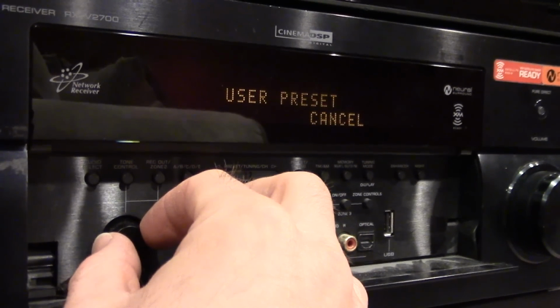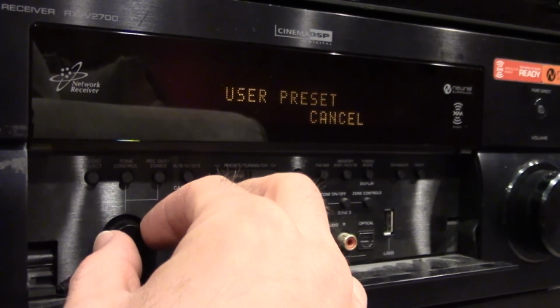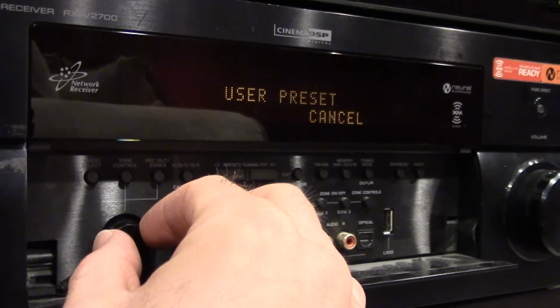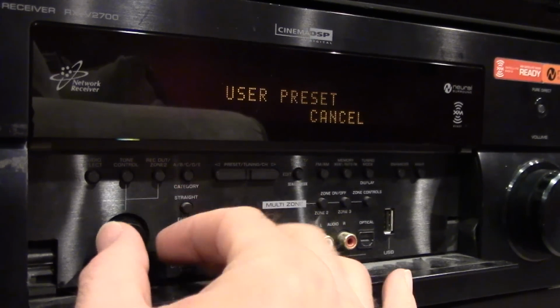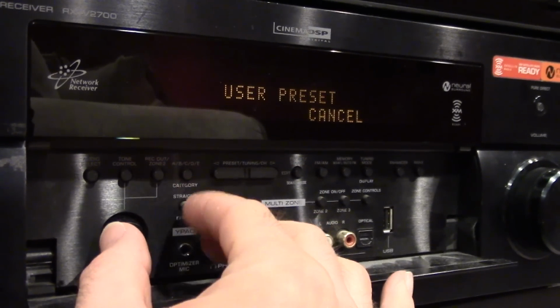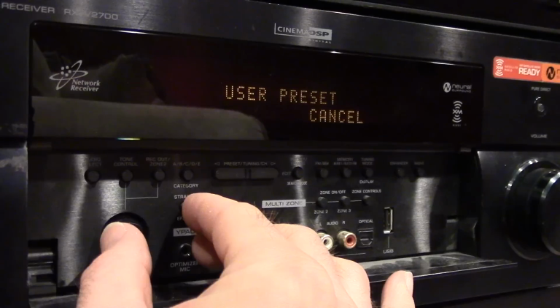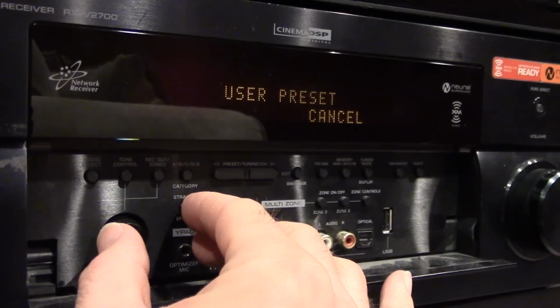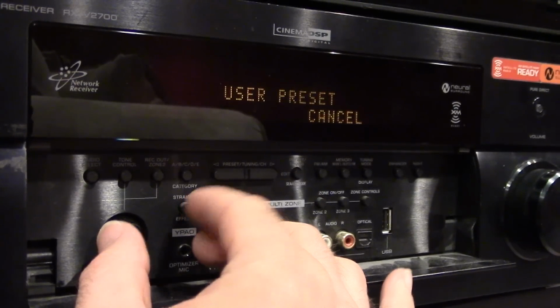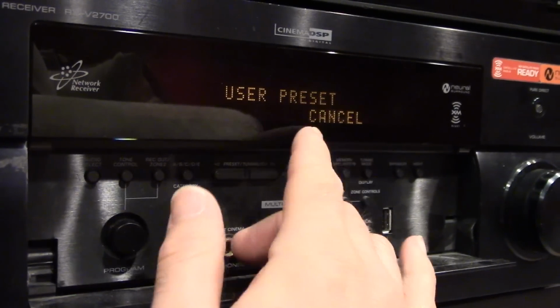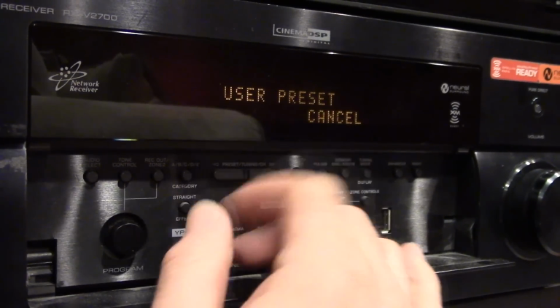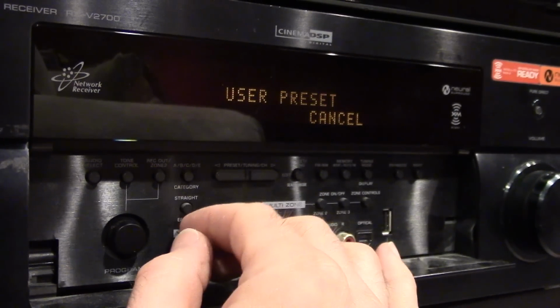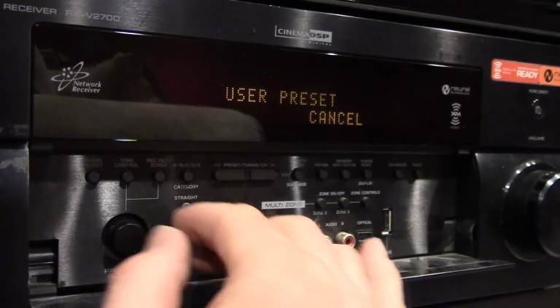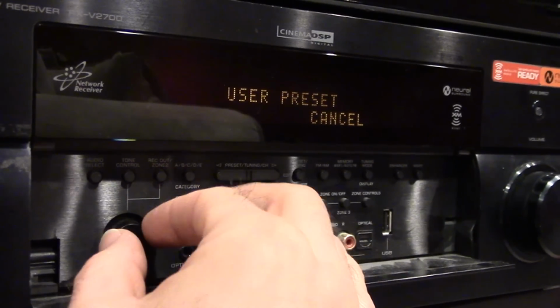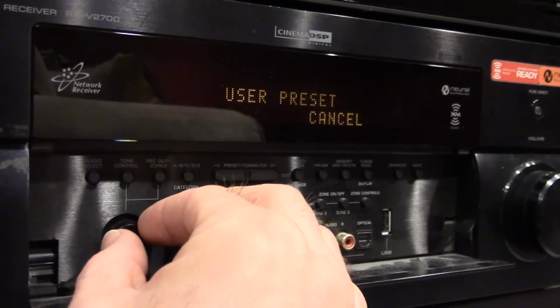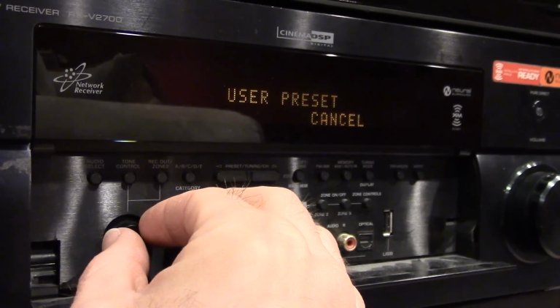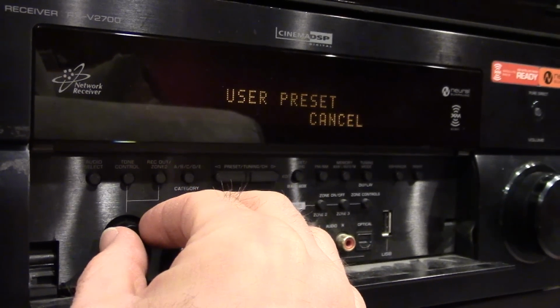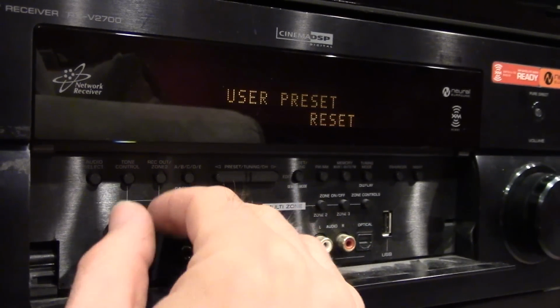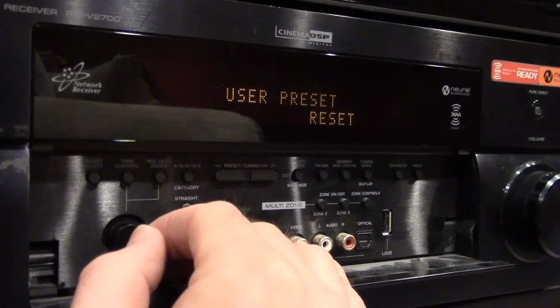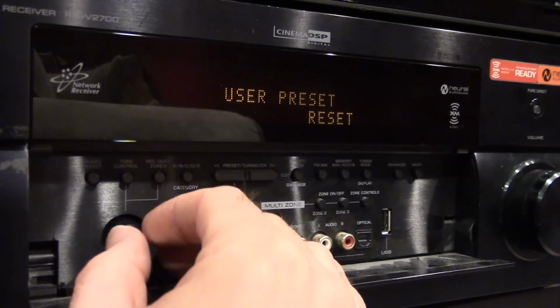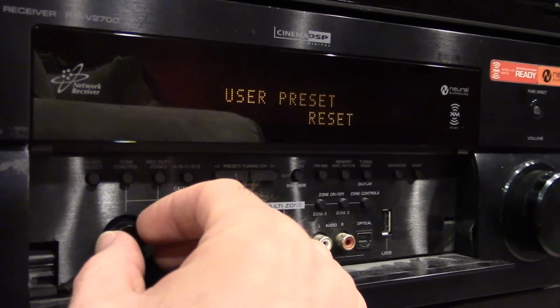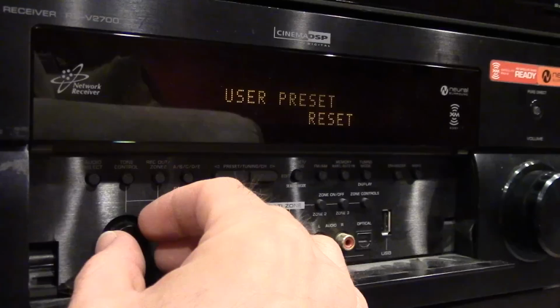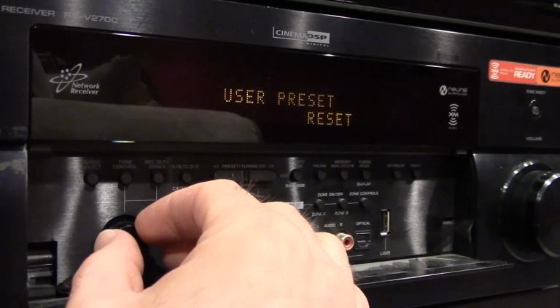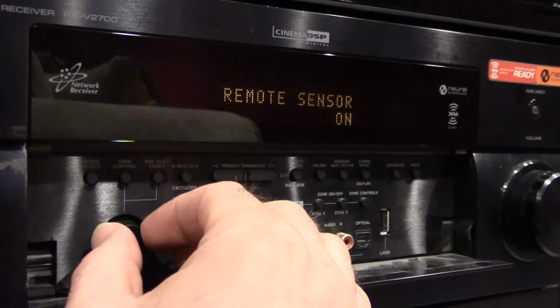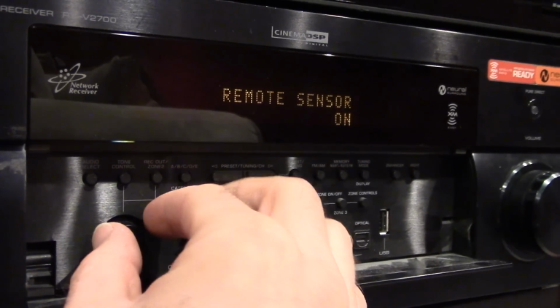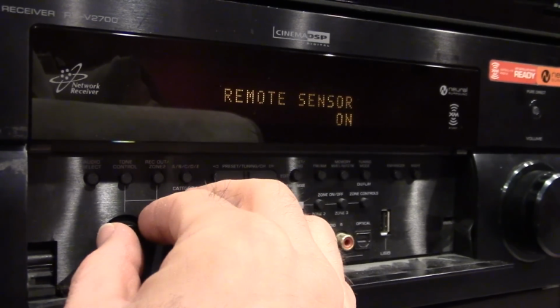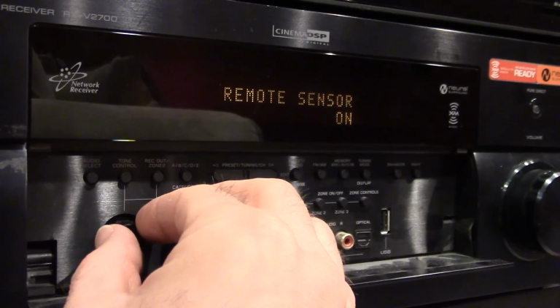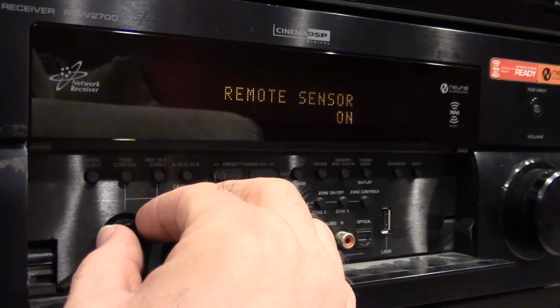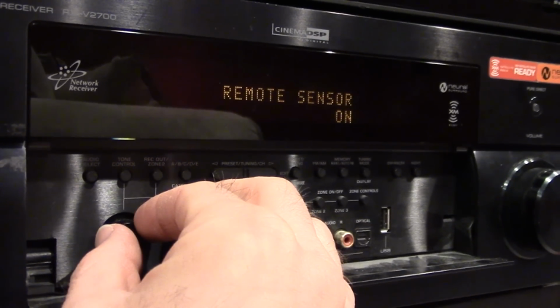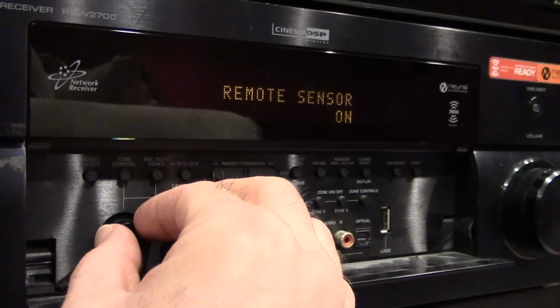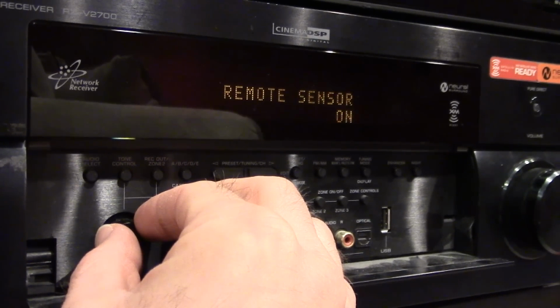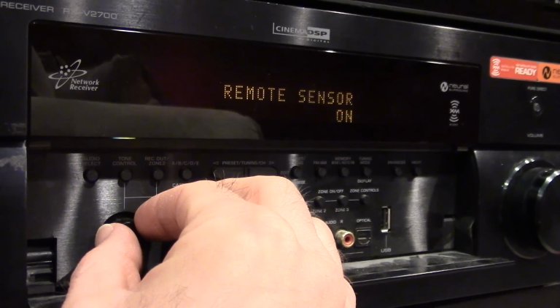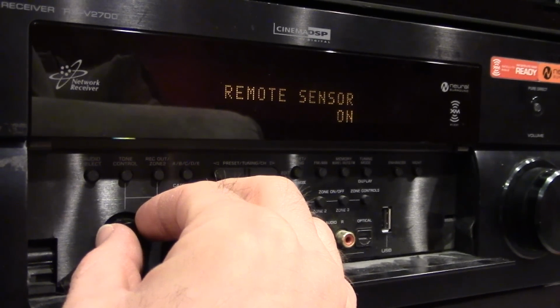I can eliminate all other stored options if I want, and reset it back to the original factory settings.